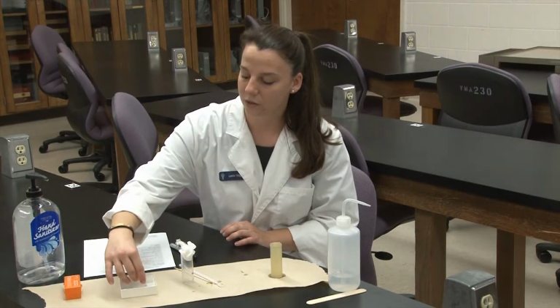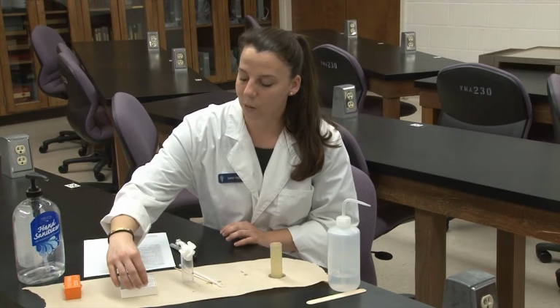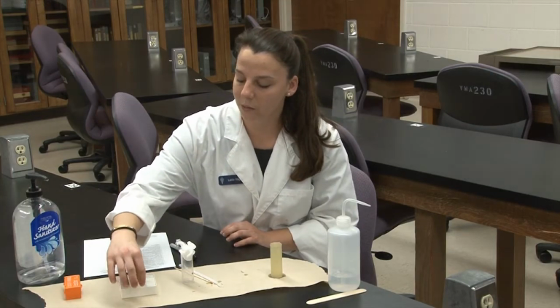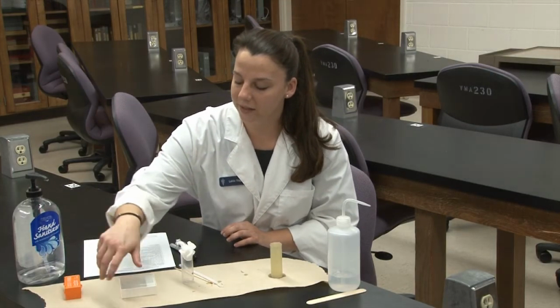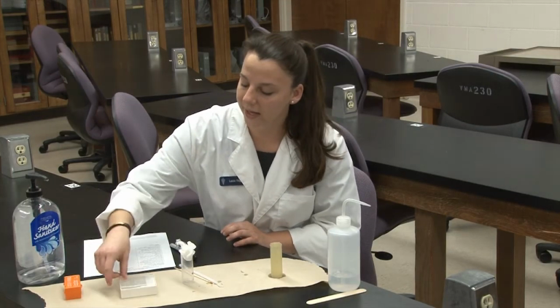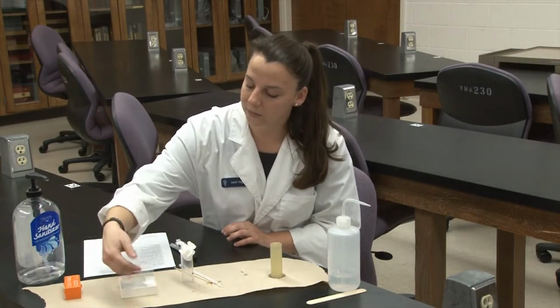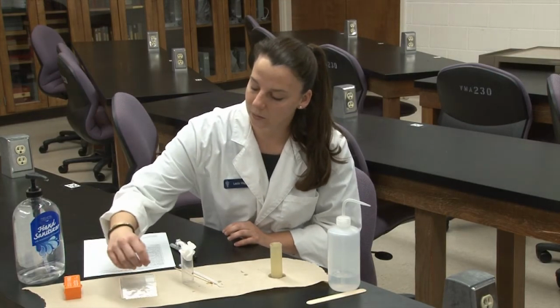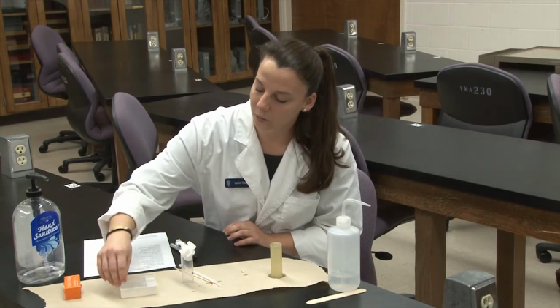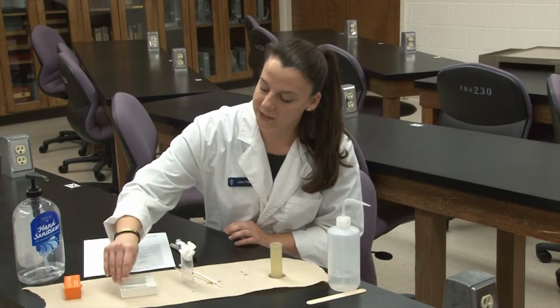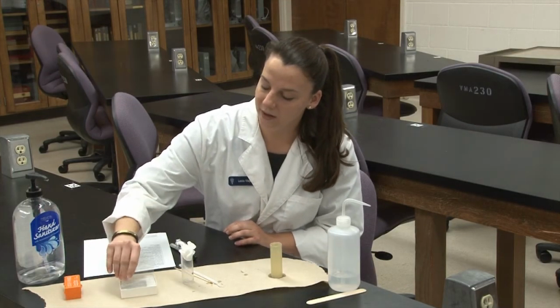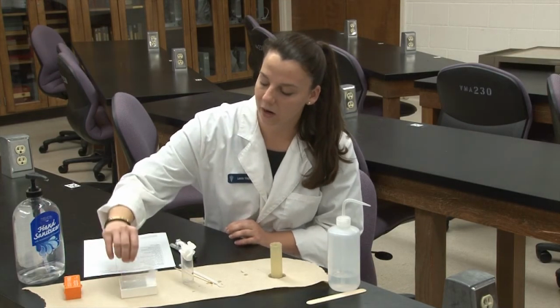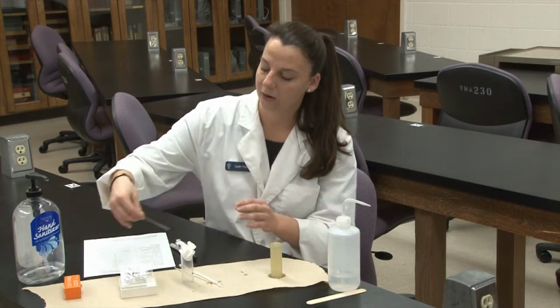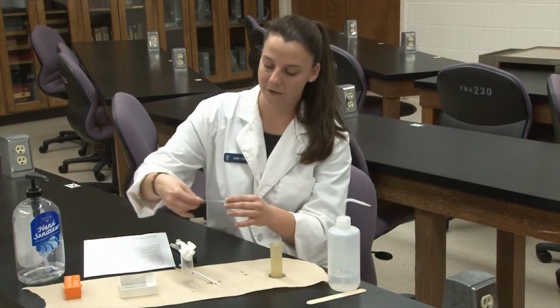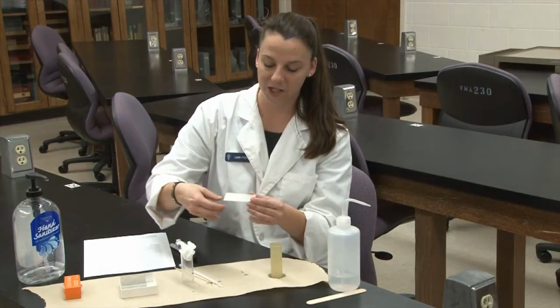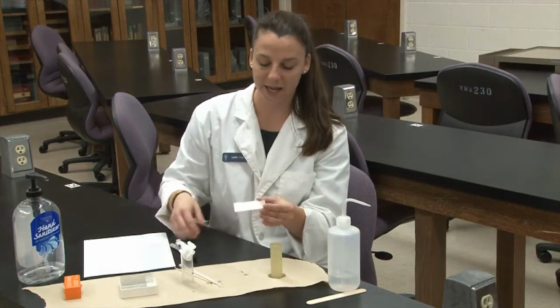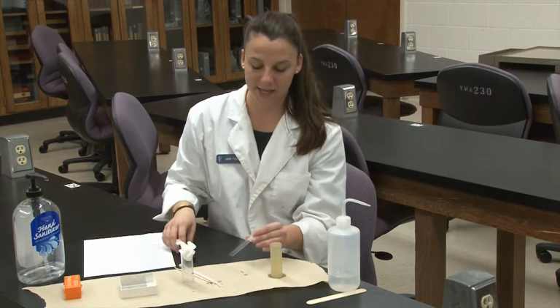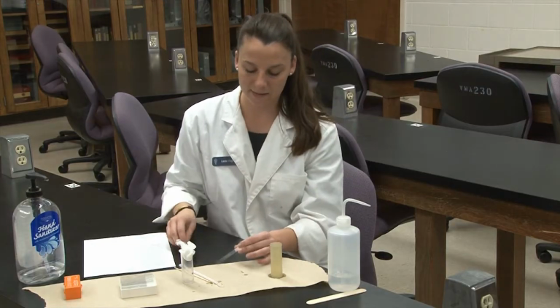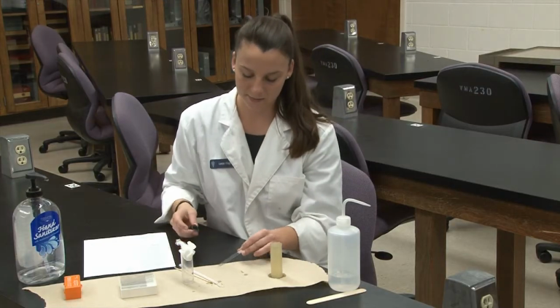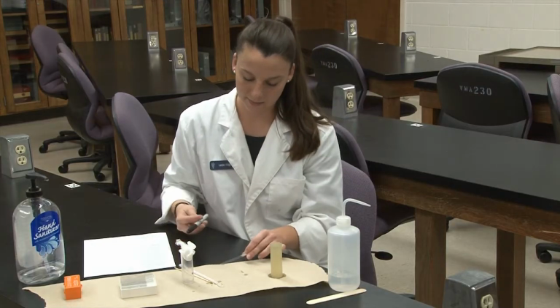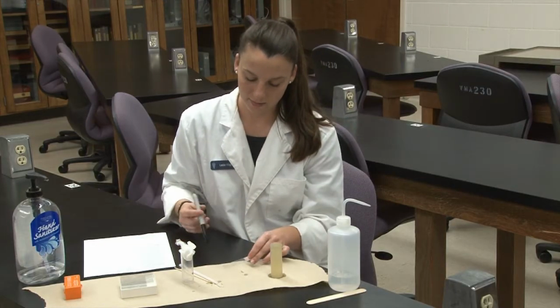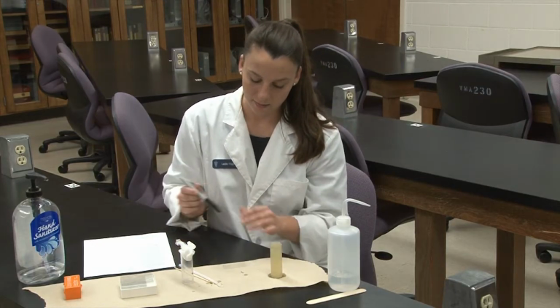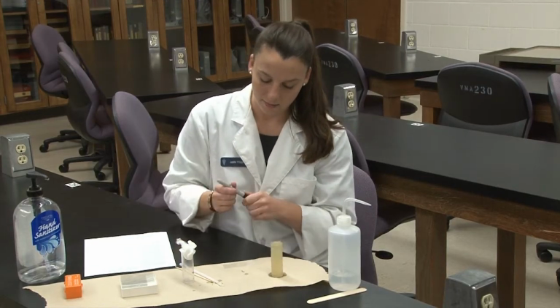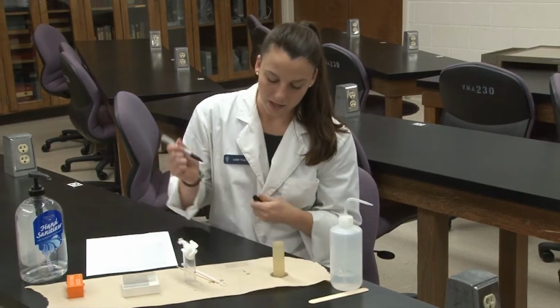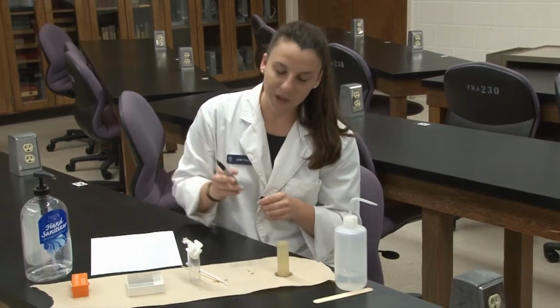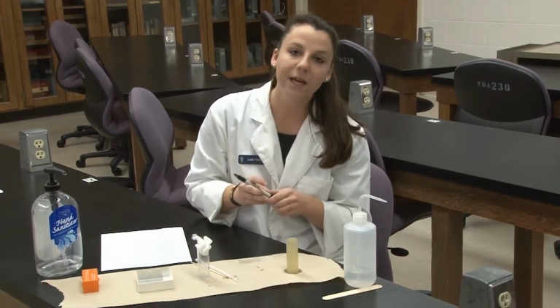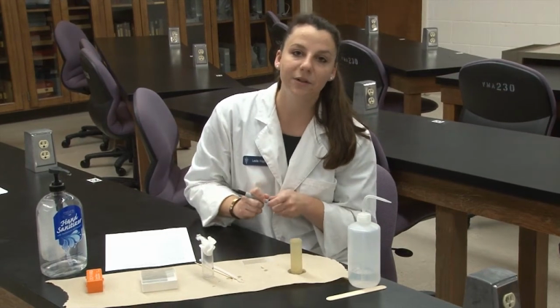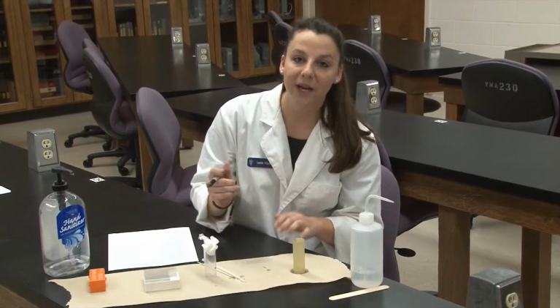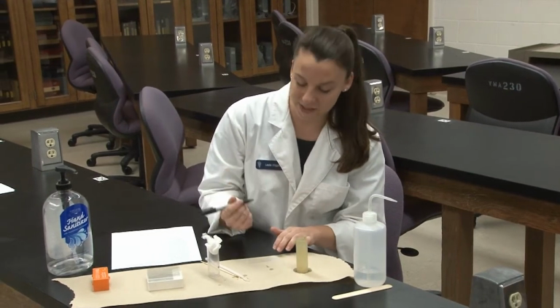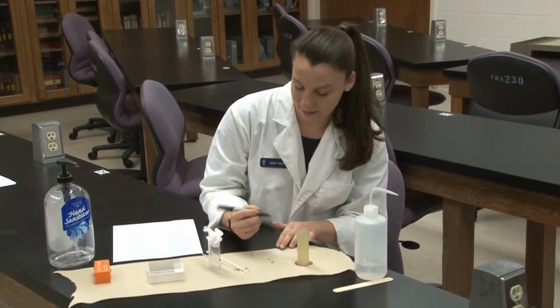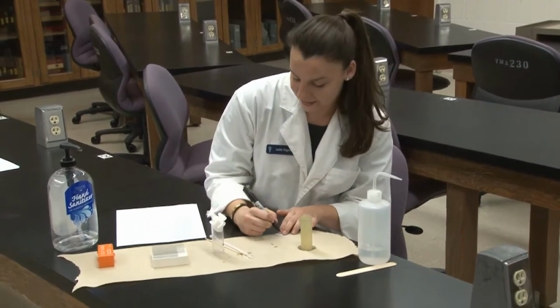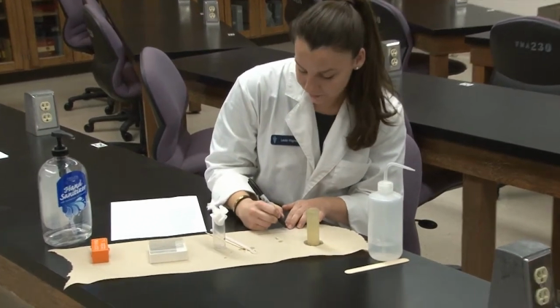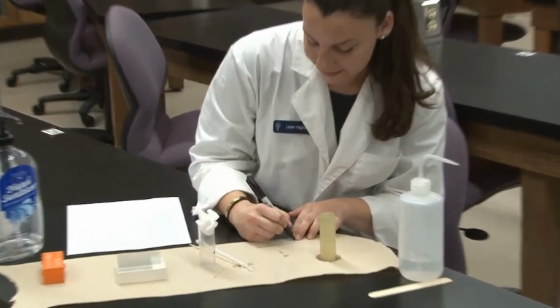While we're waiting on that, we'll take a fresh glass slide and we're going to label it with our patient's name. Today it was Z.